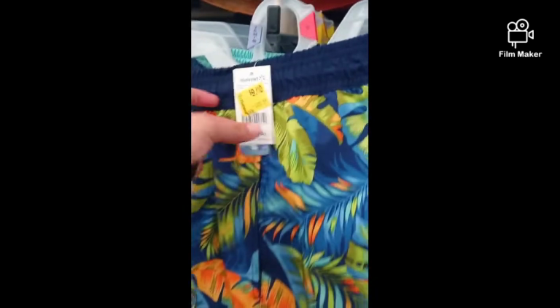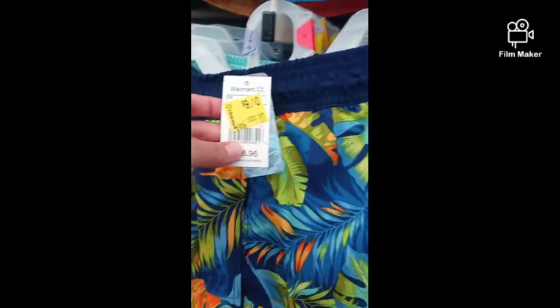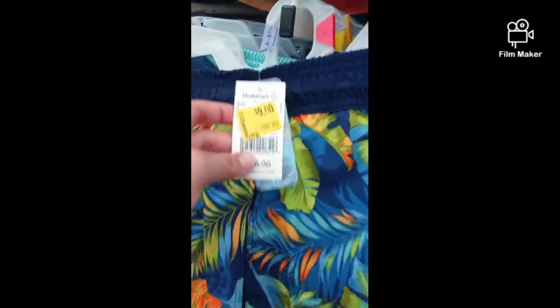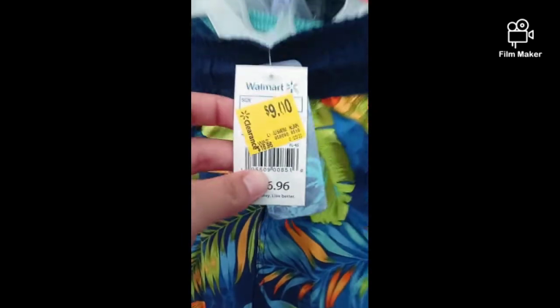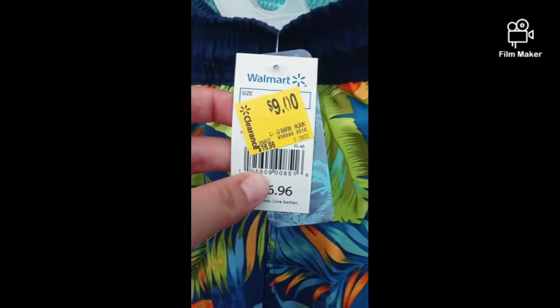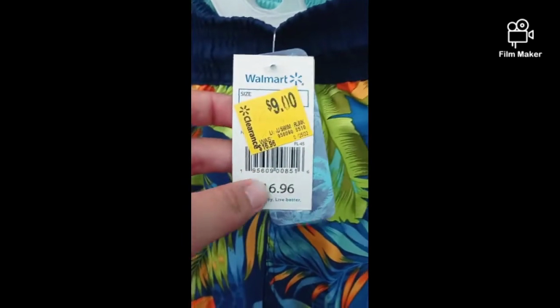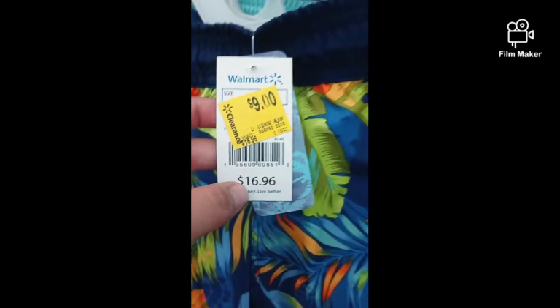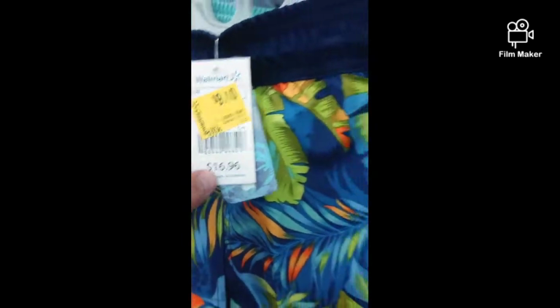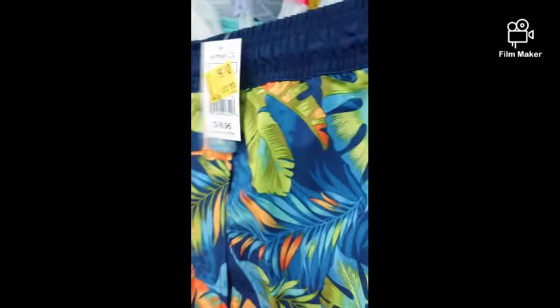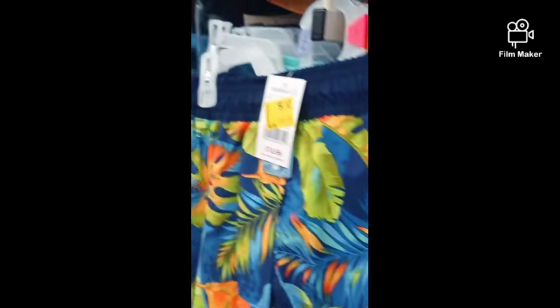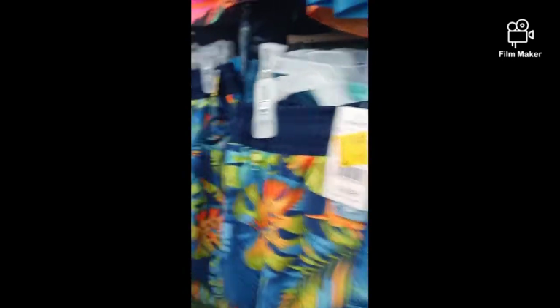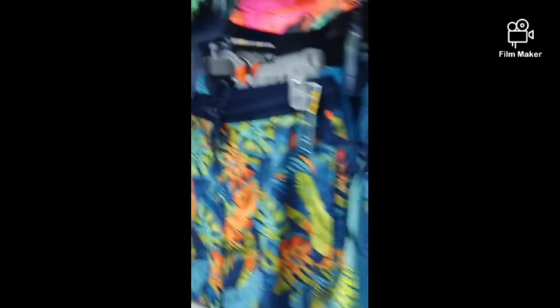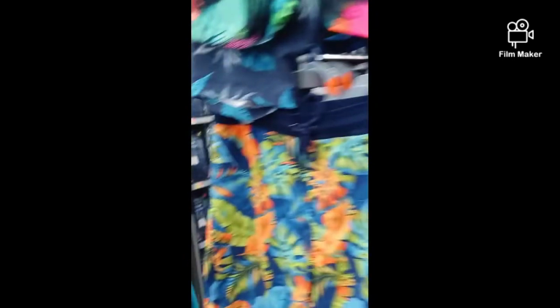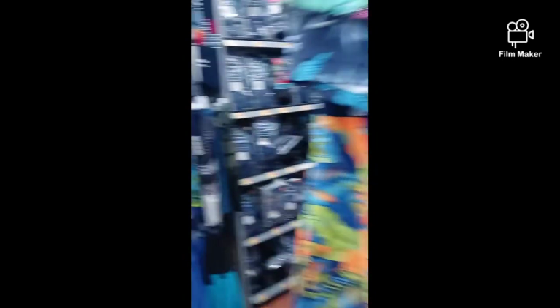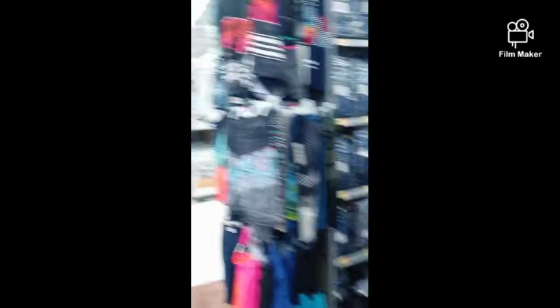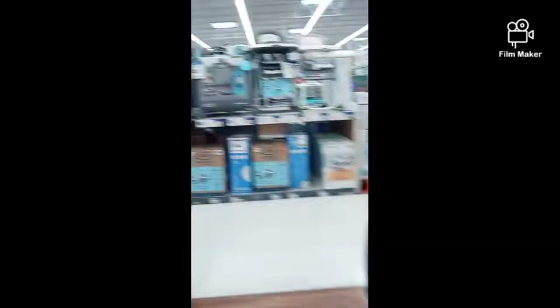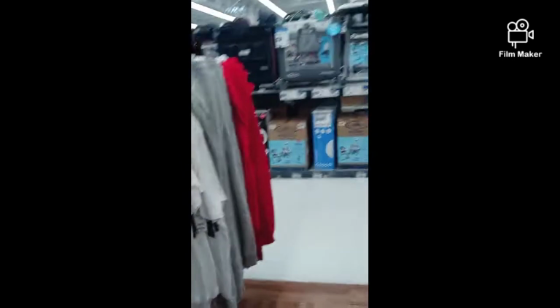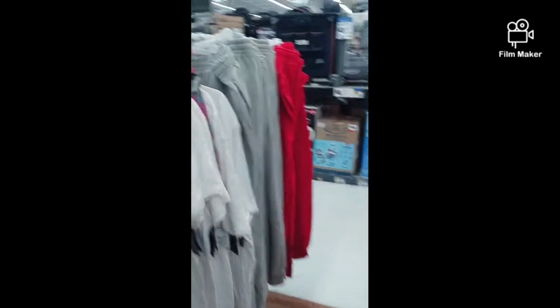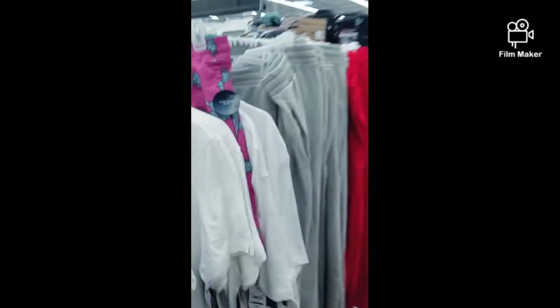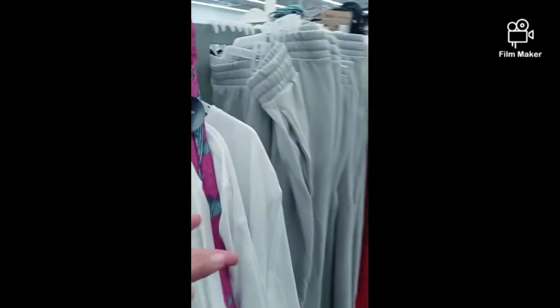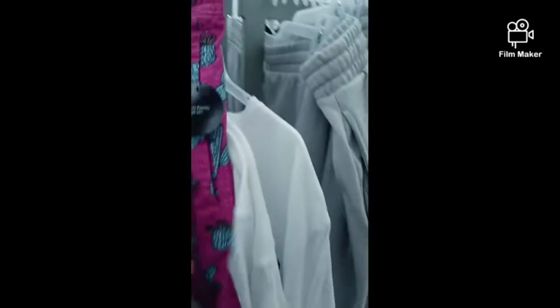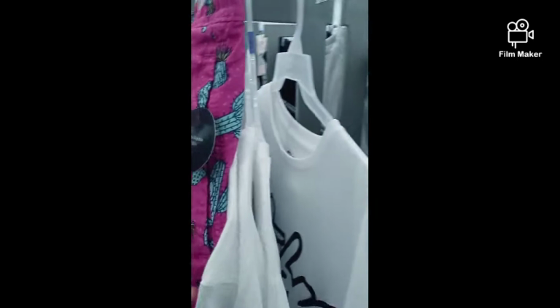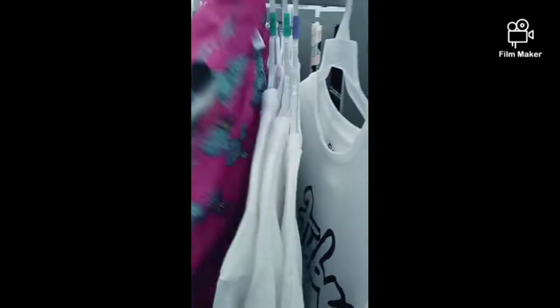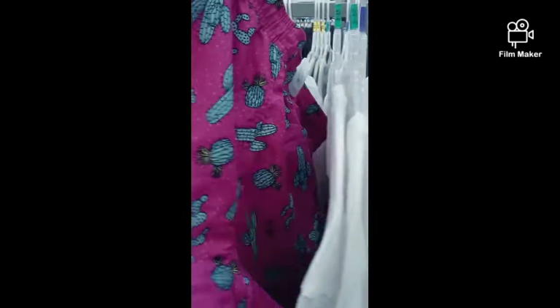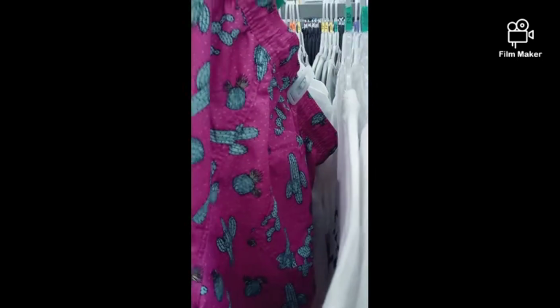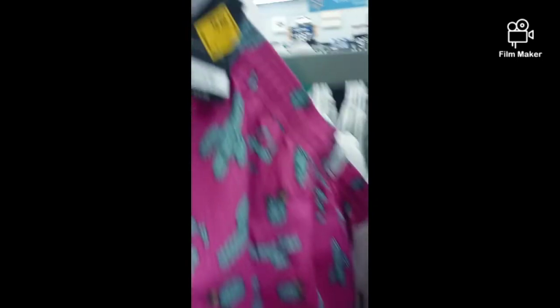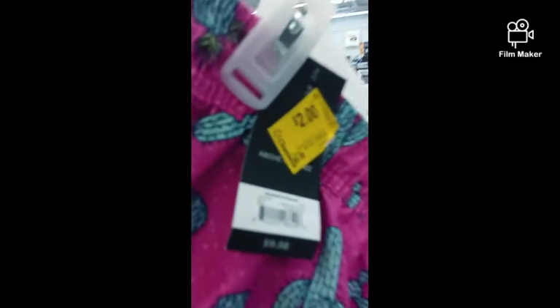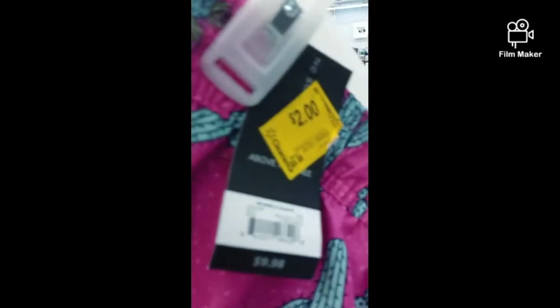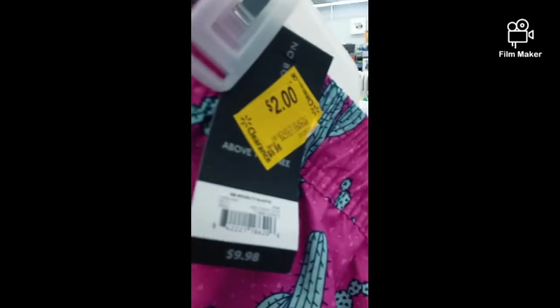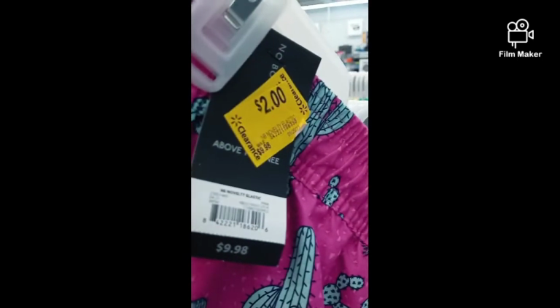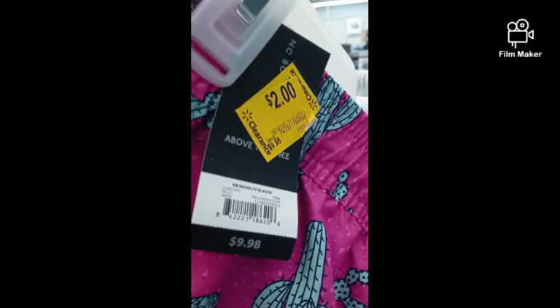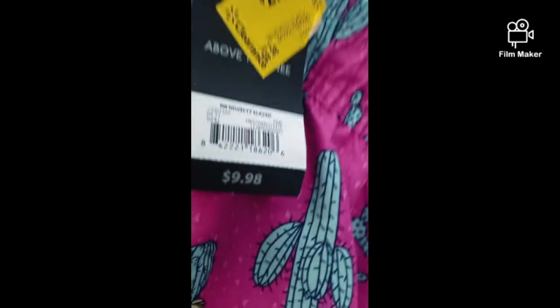But you know, this color might be a little better. This is a good idea. These are $2.00, which is a good deal.